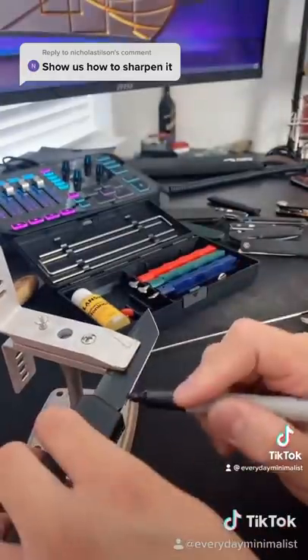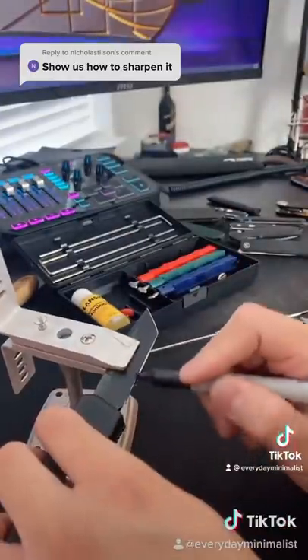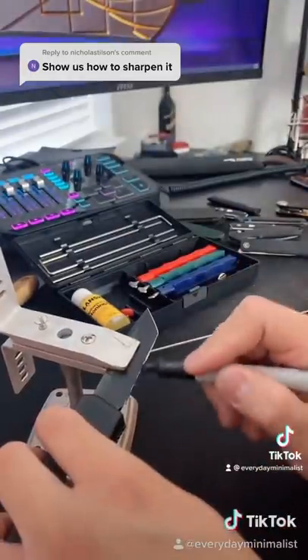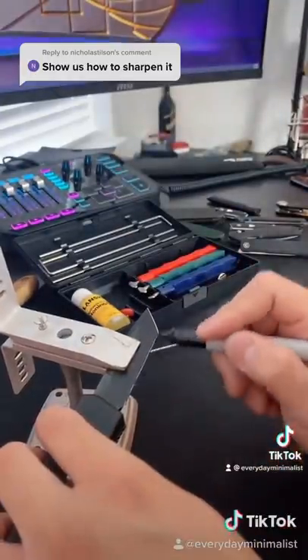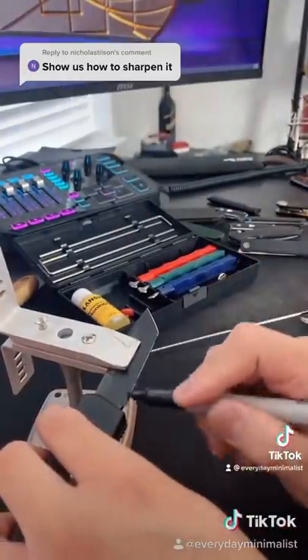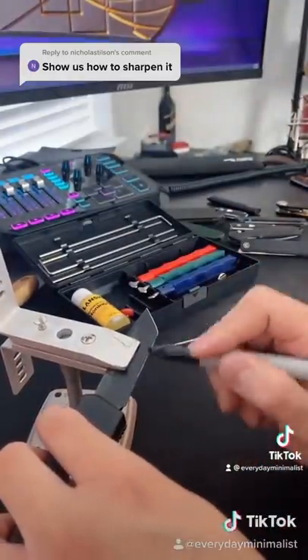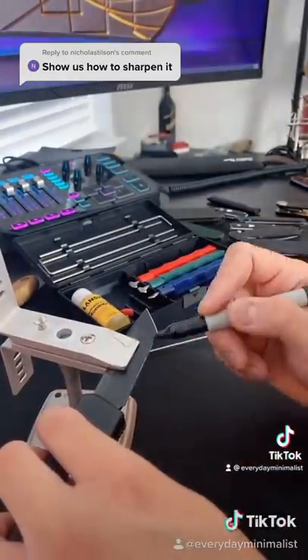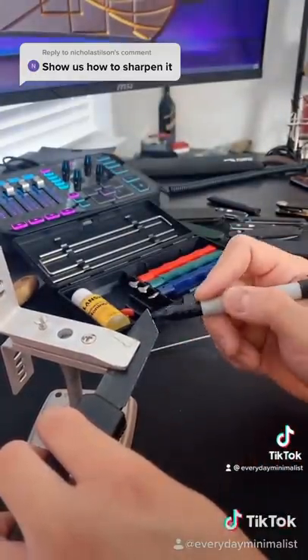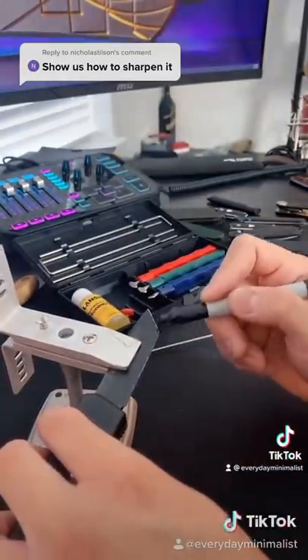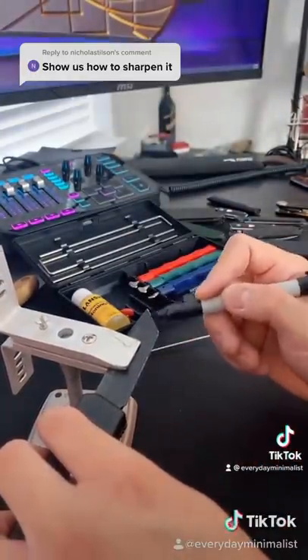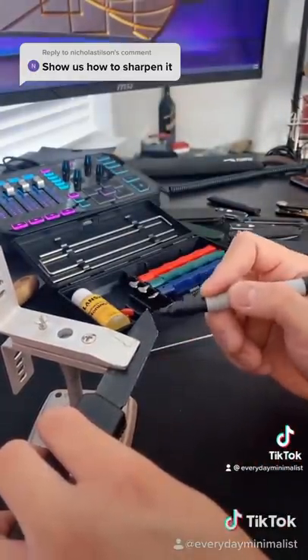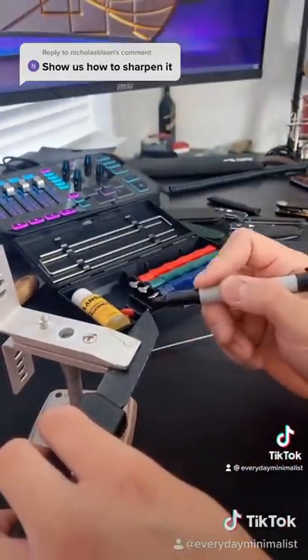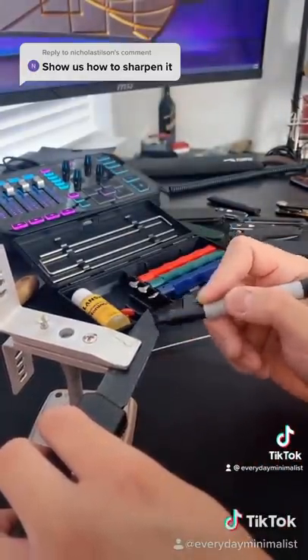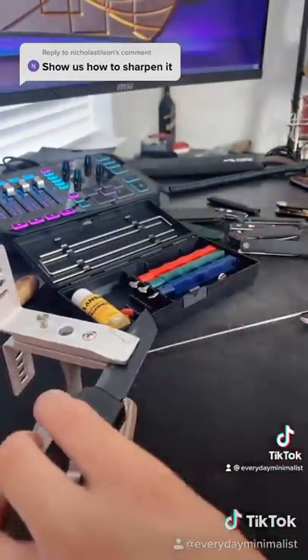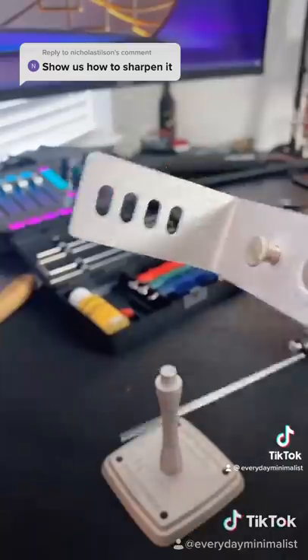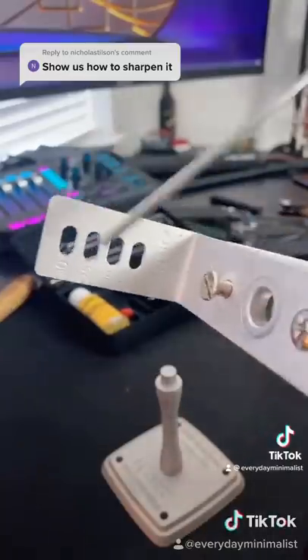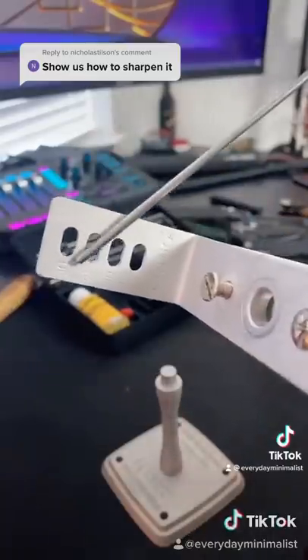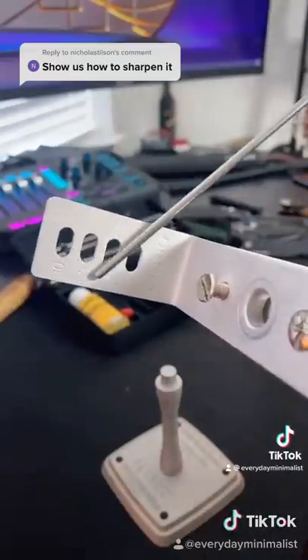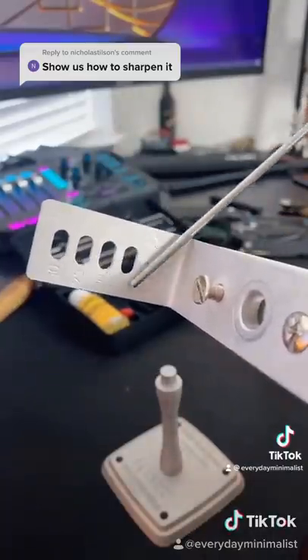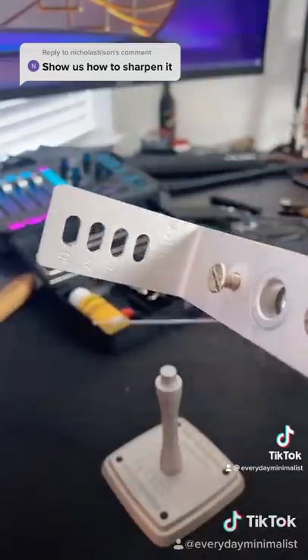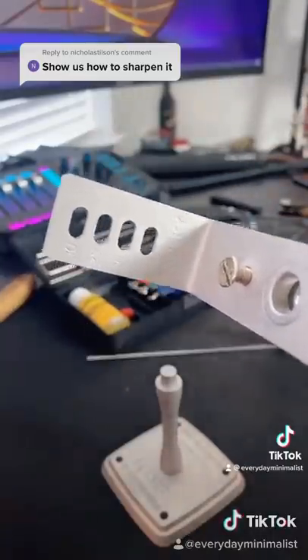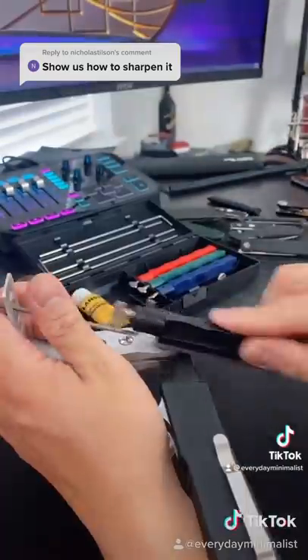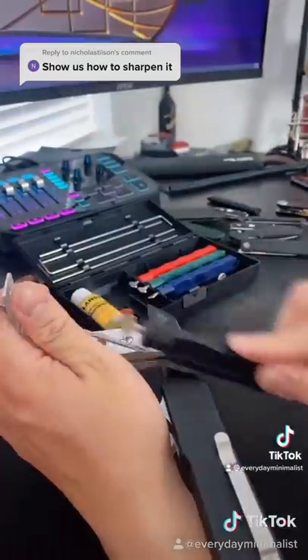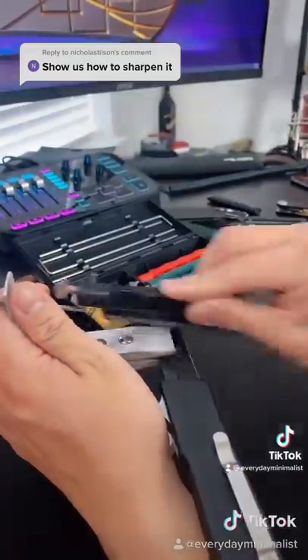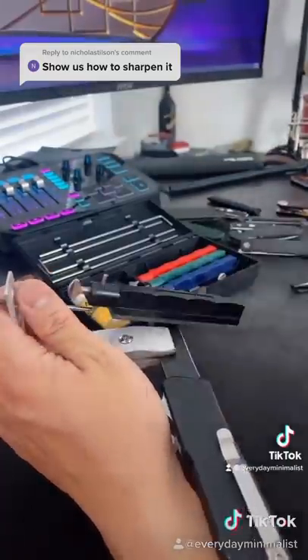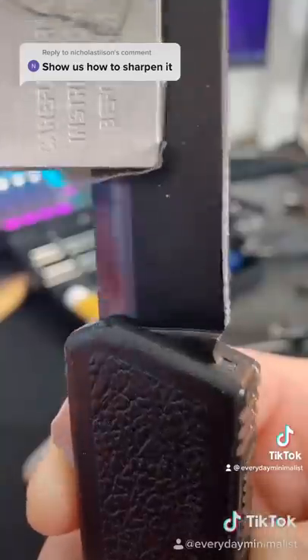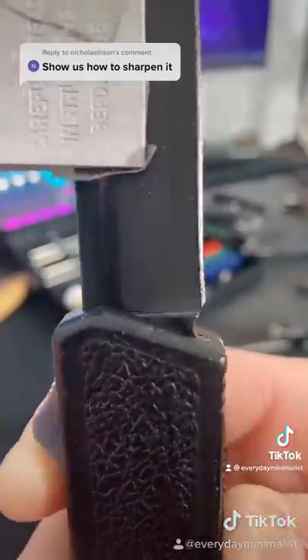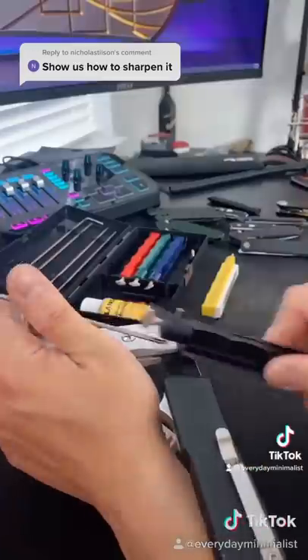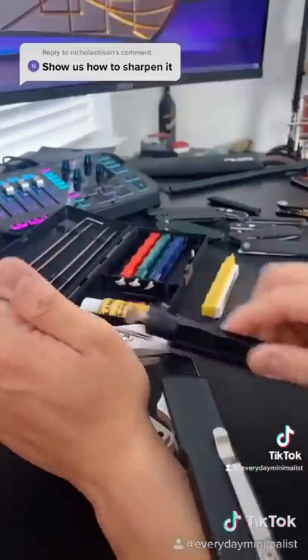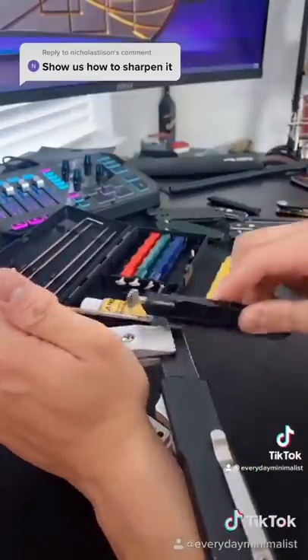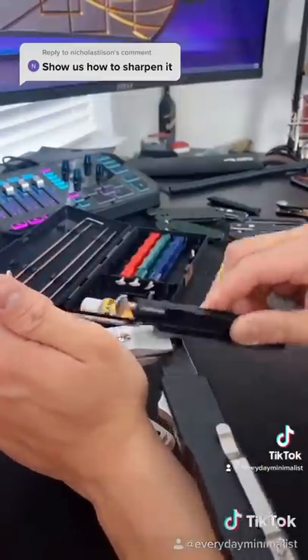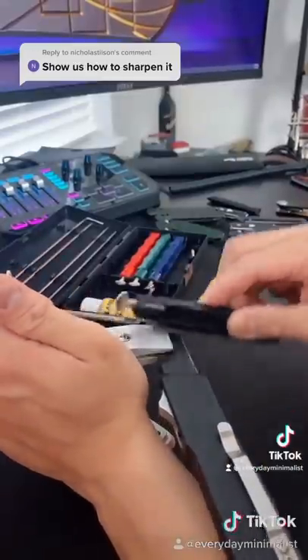Next, mark the edge of your blade. This is going to help you find the actual angle of the blade grind. Here are the guide holes — you're going to use this to find the angle grind. Scrape off the Sharpie, and once you've removed it, then you've found your angle grind.